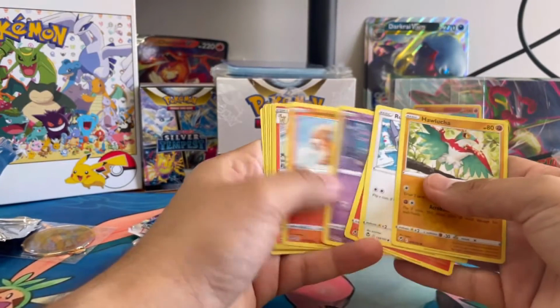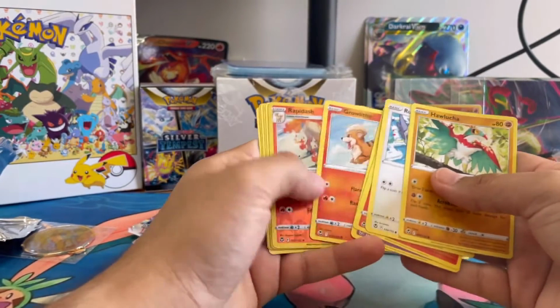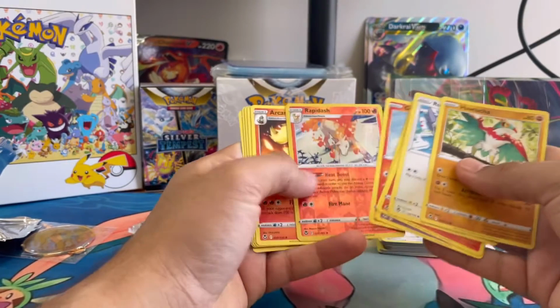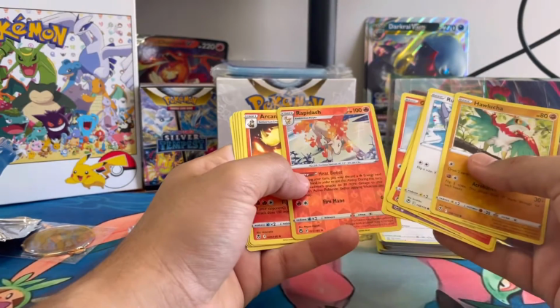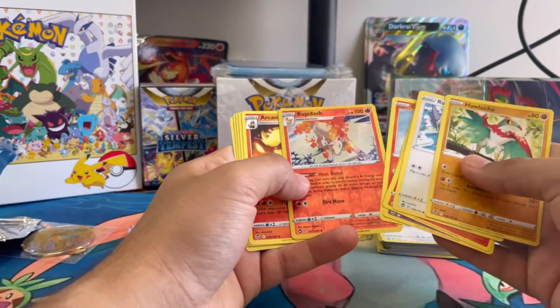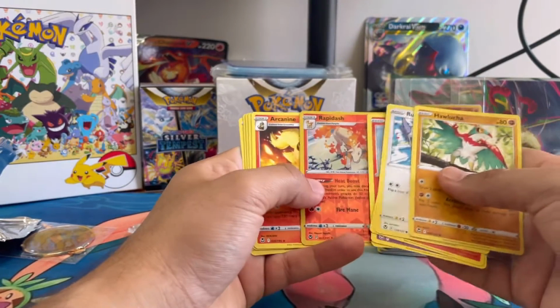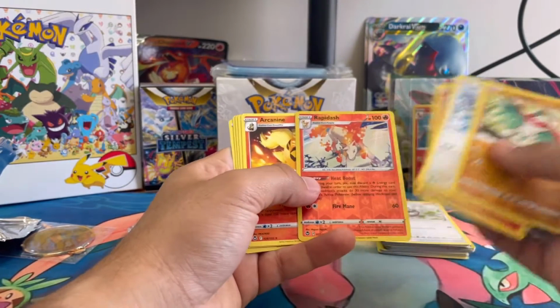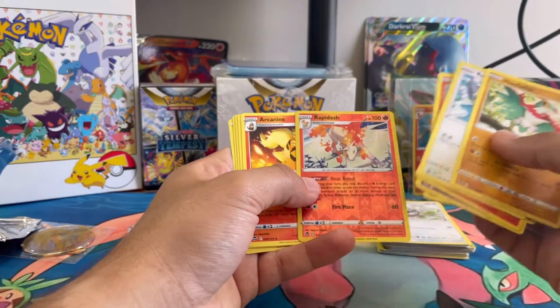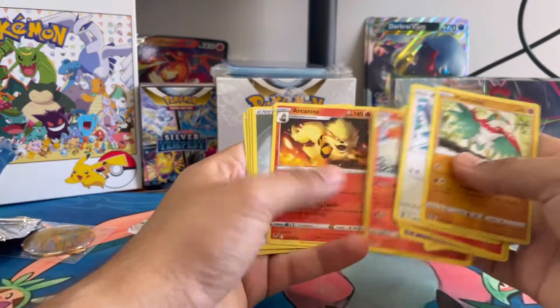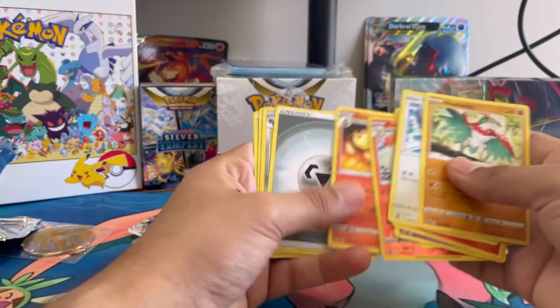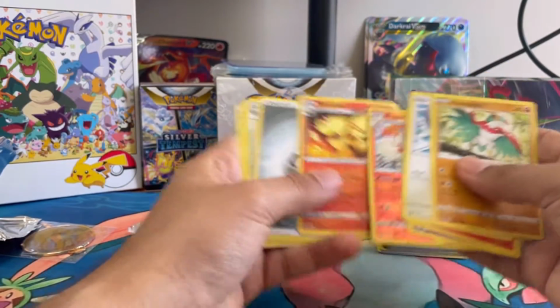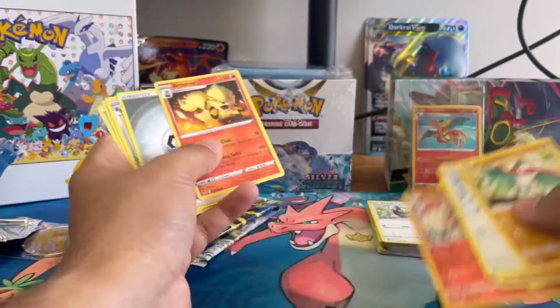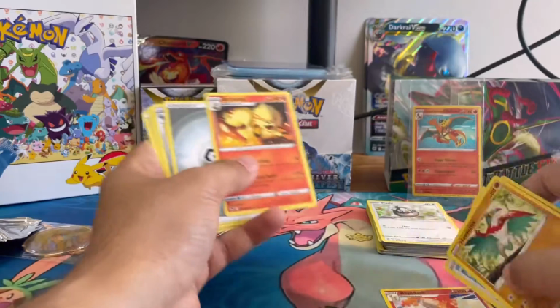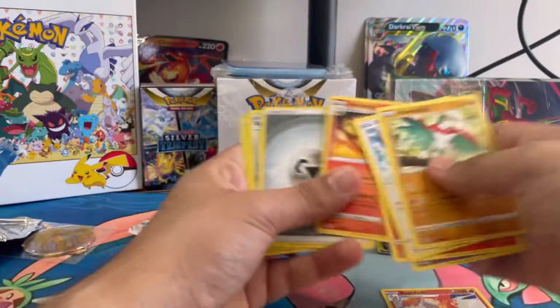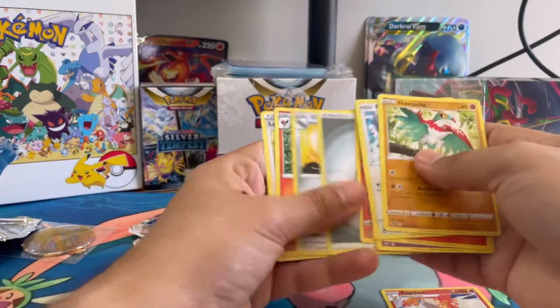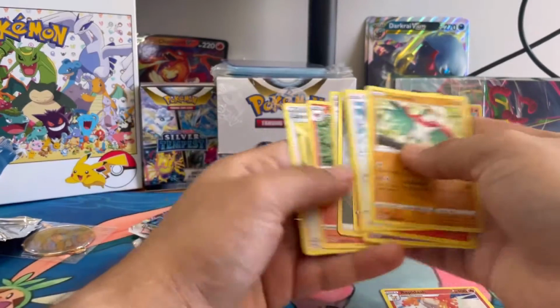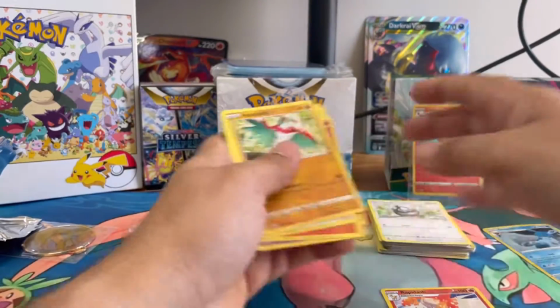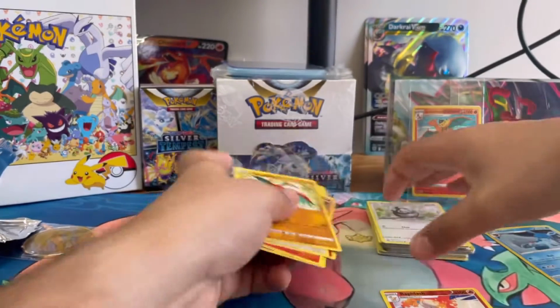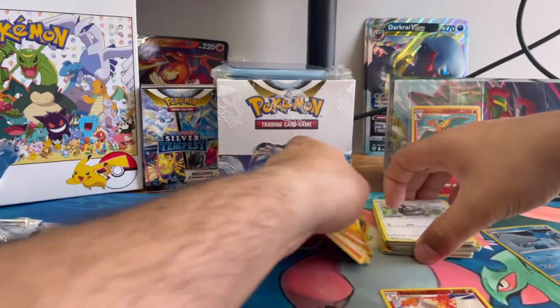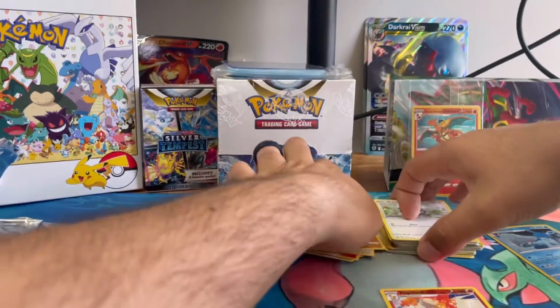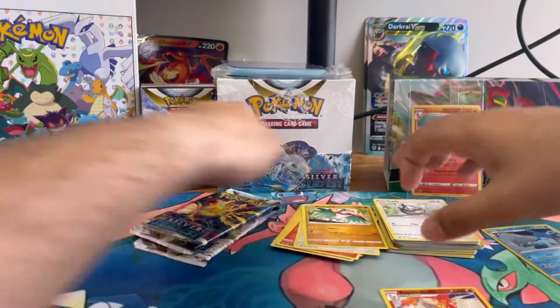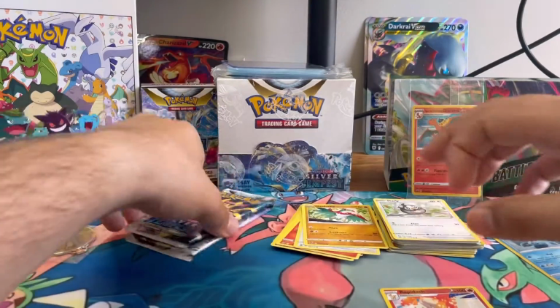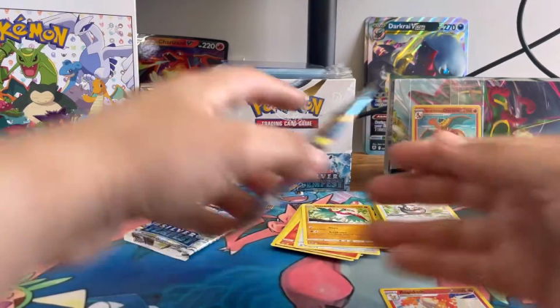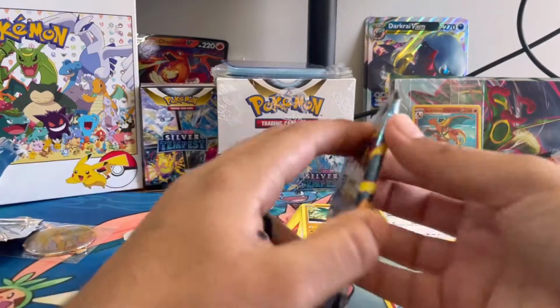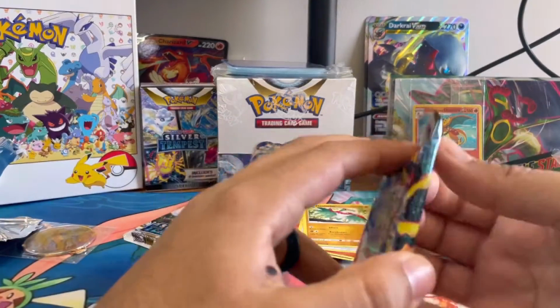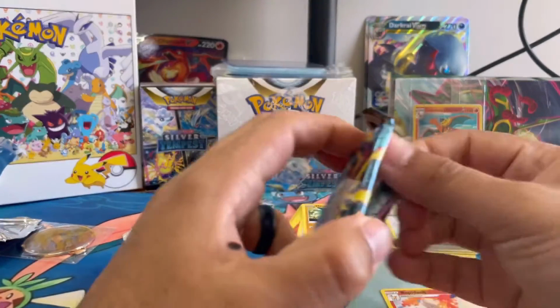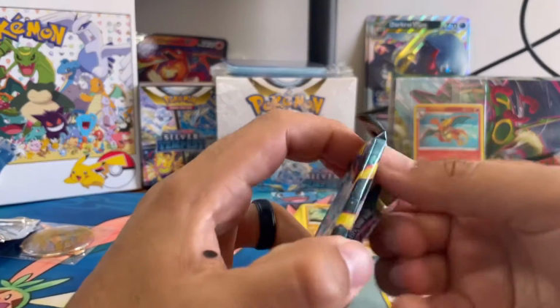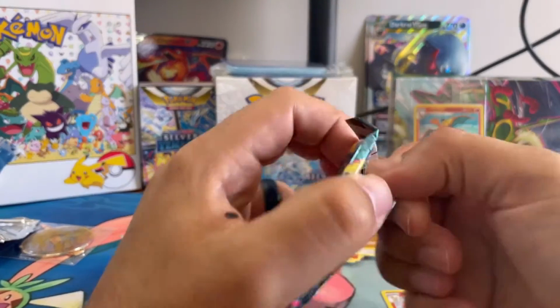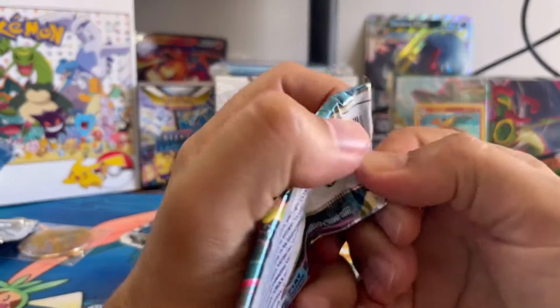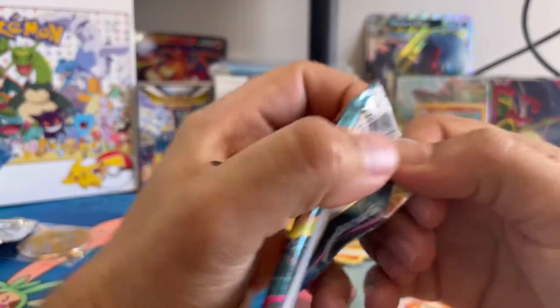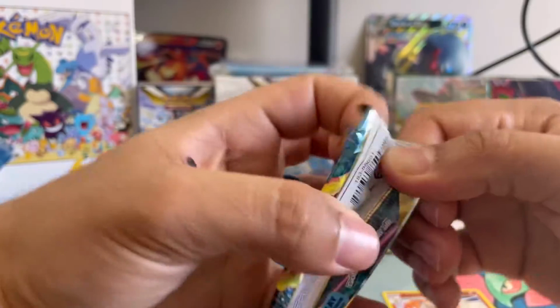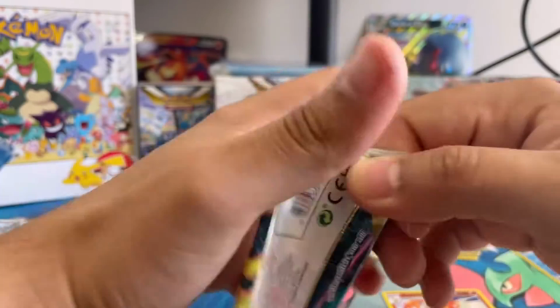Fingers crossed — and nope, a Reverse Holo Rapidash. Let's get into the next one.